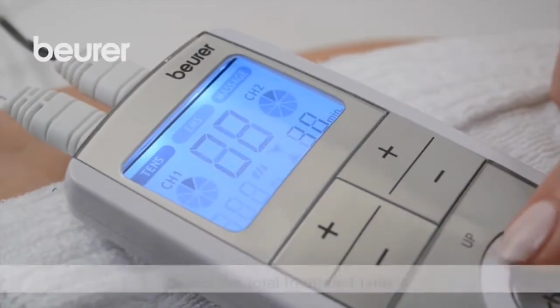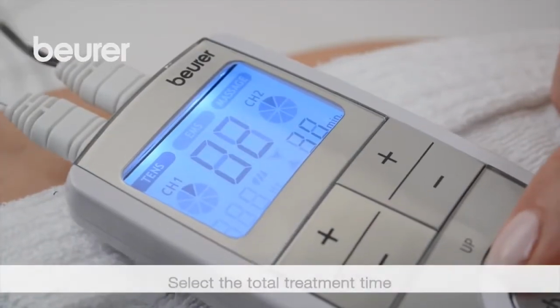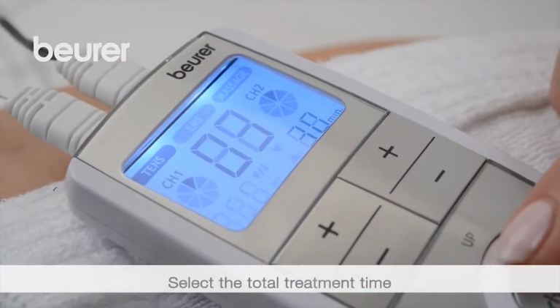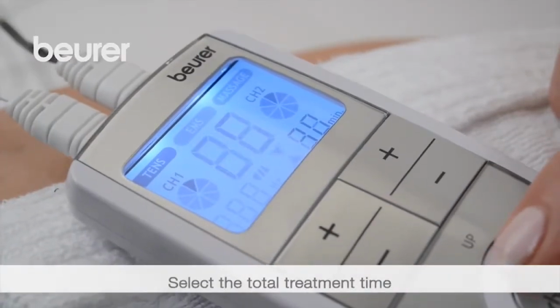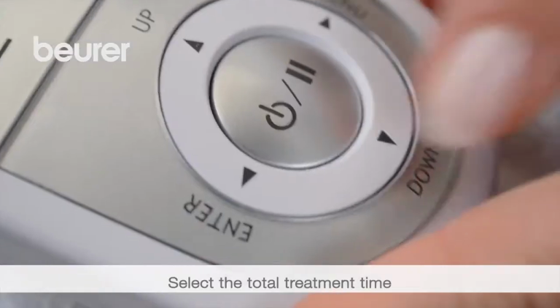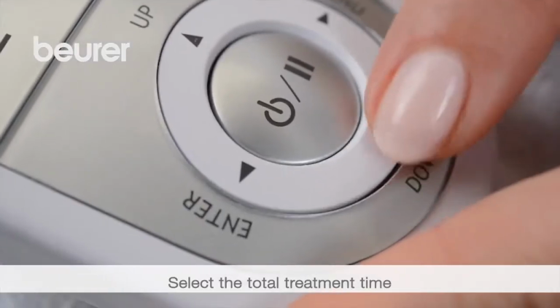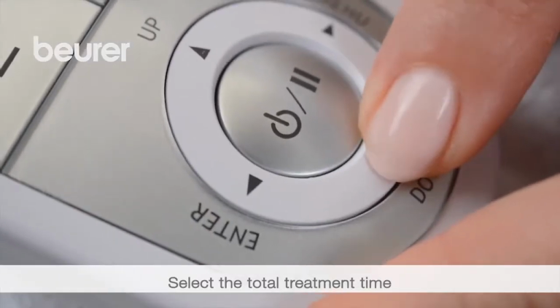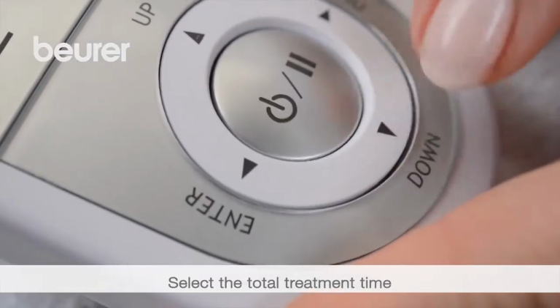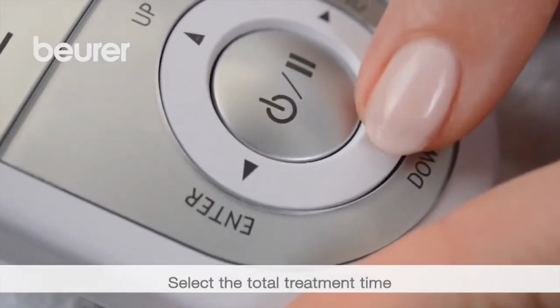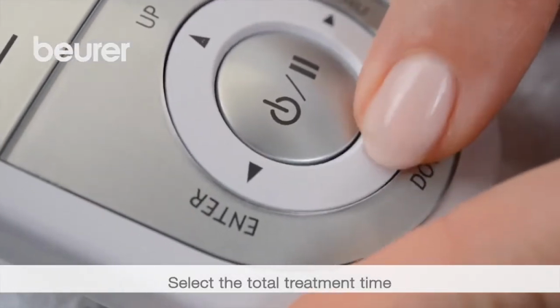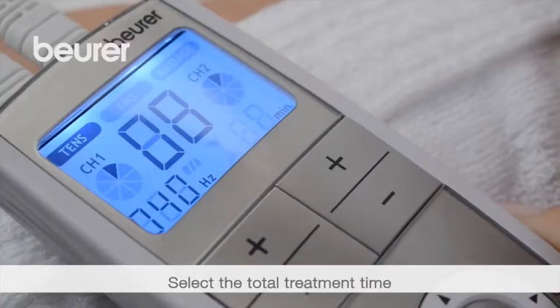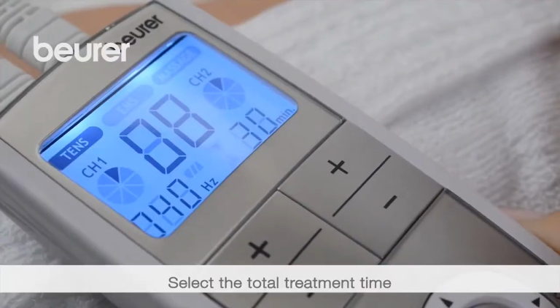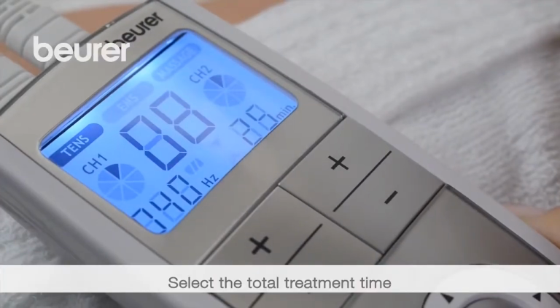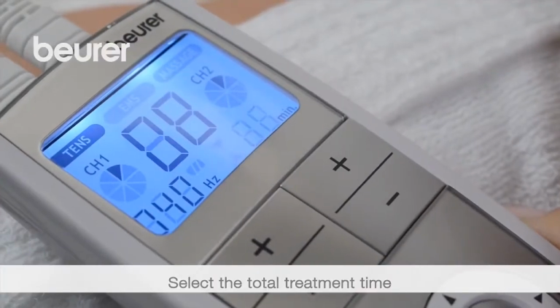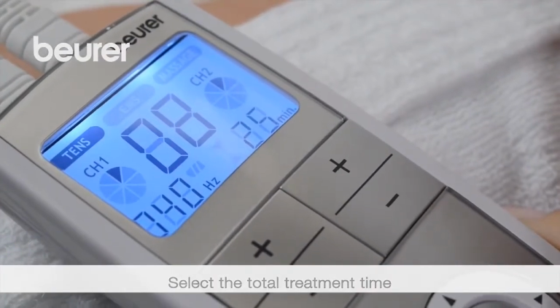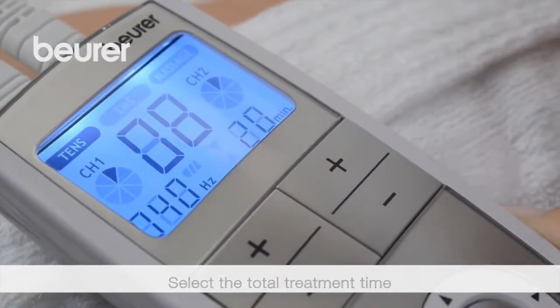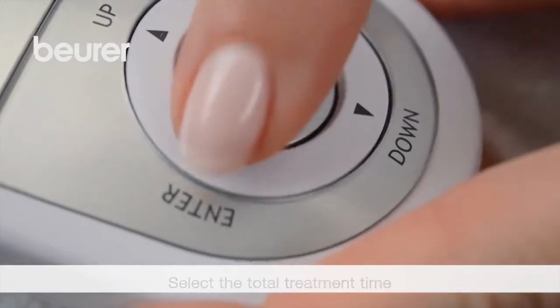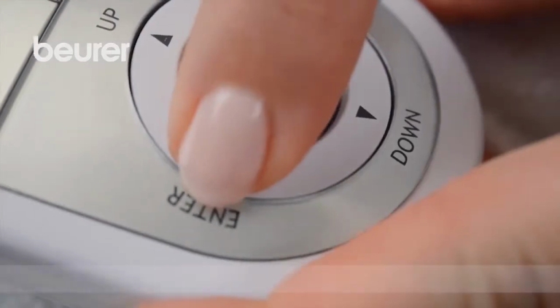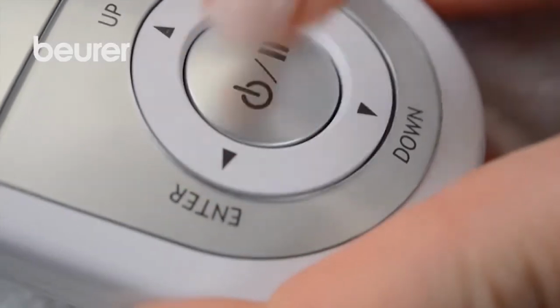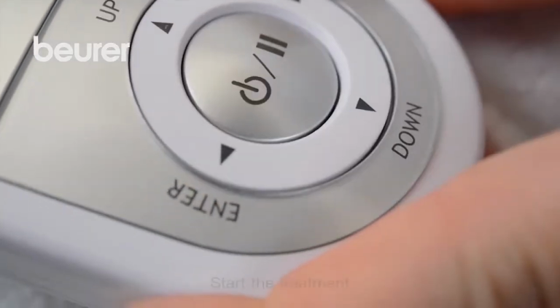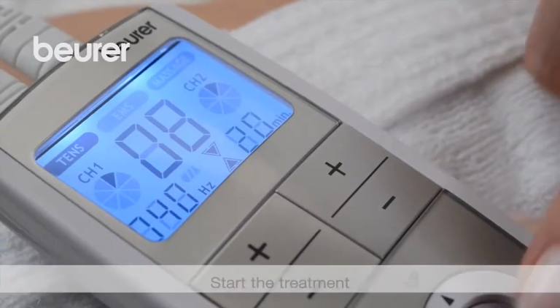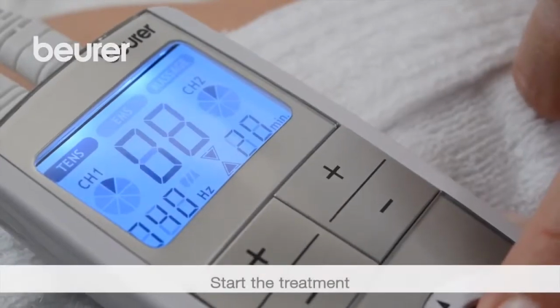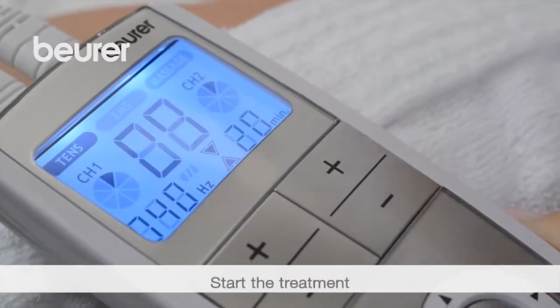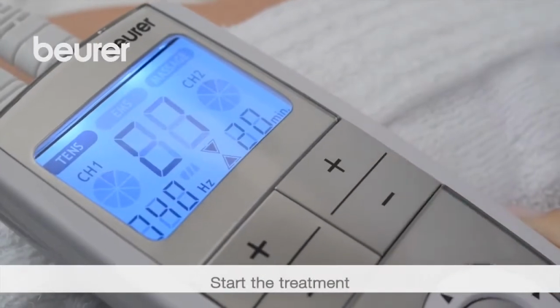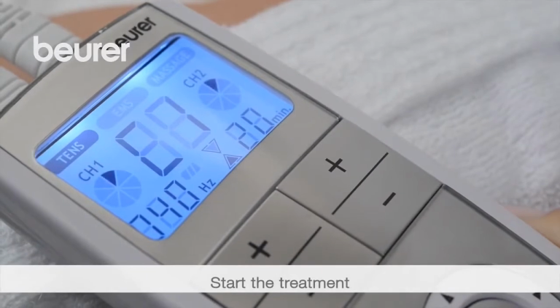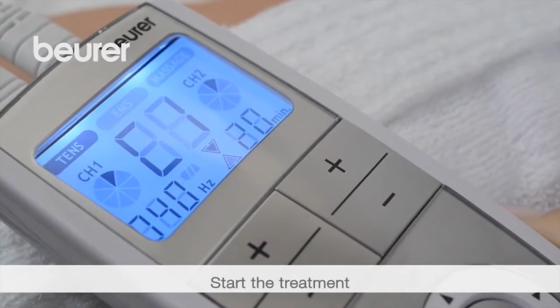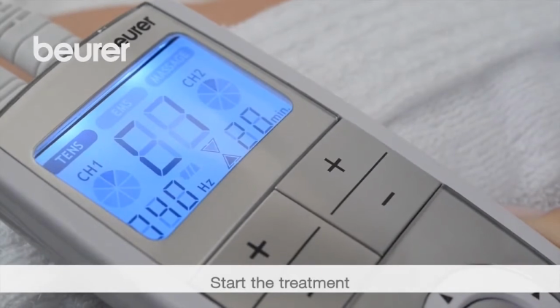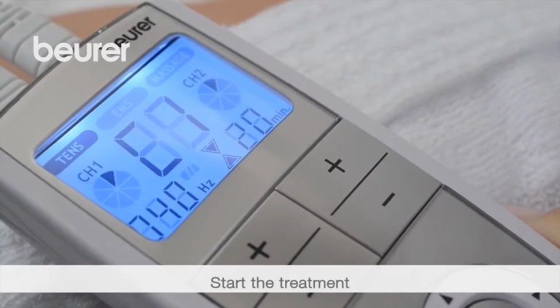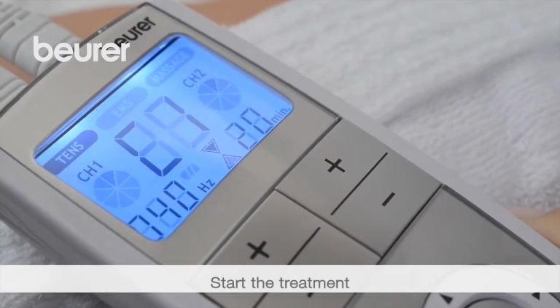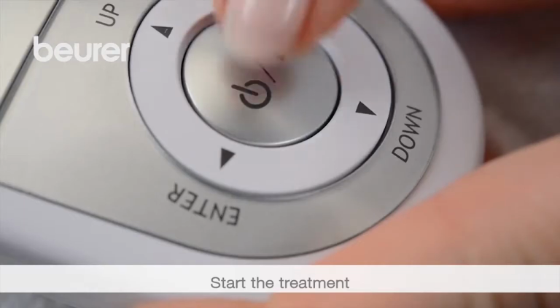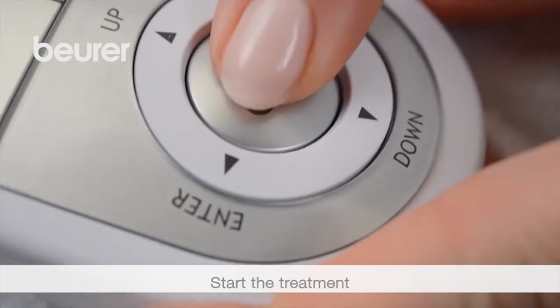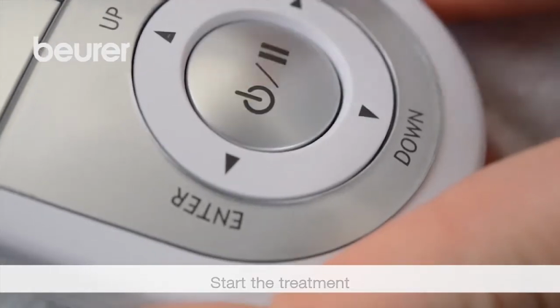Then select the total treatment time using Up-Down and confirm with Enter. Start the treatment with the On-Off button. You can also interrupt the treatment with On-Off.